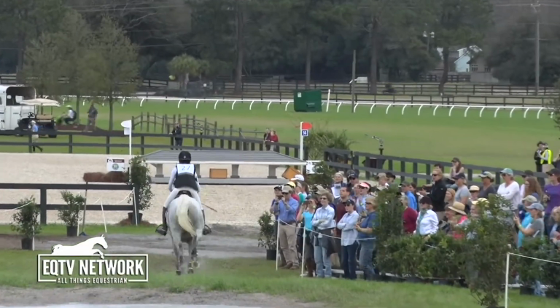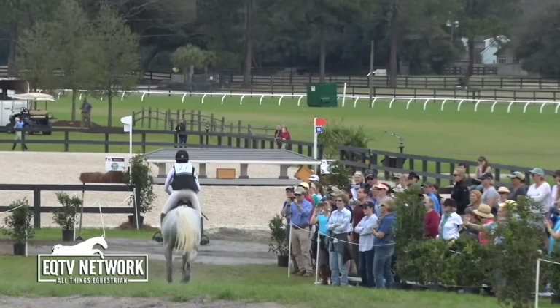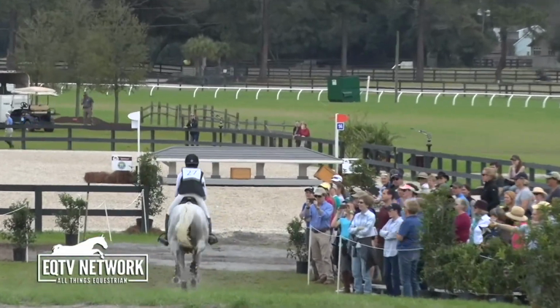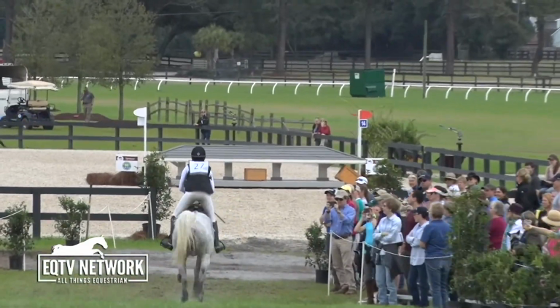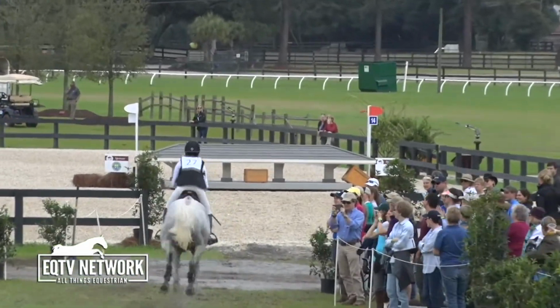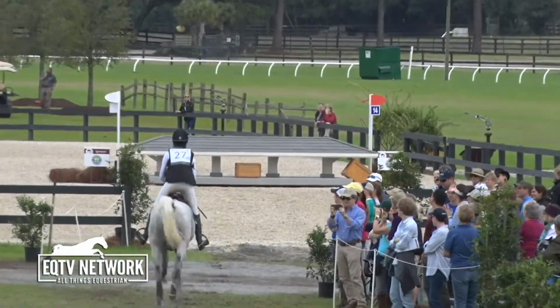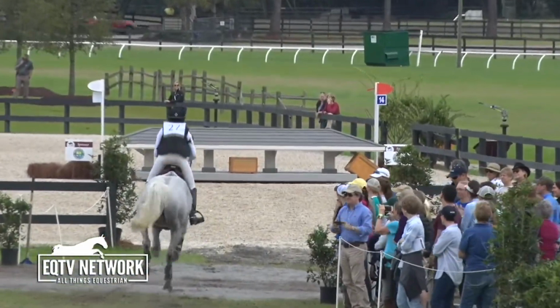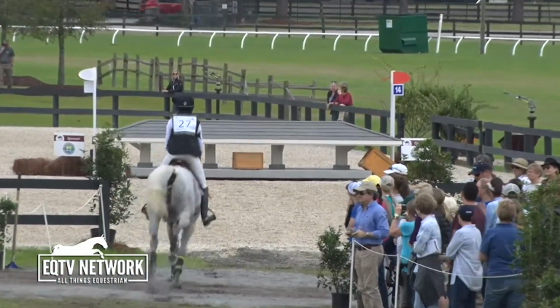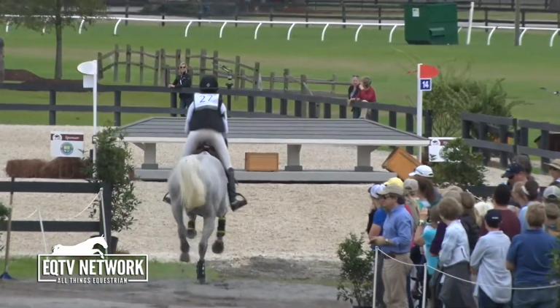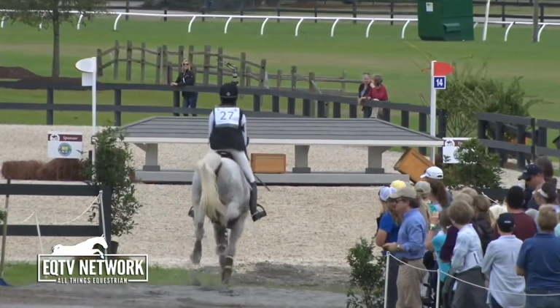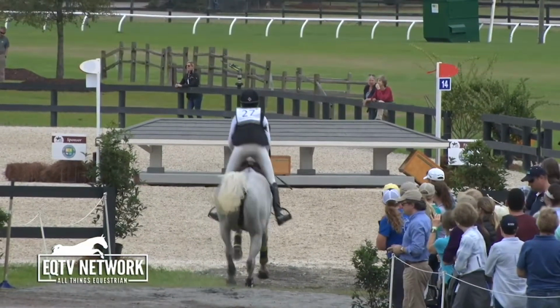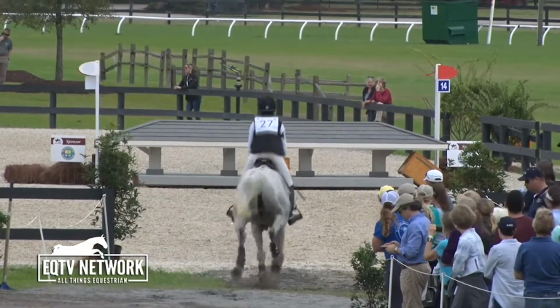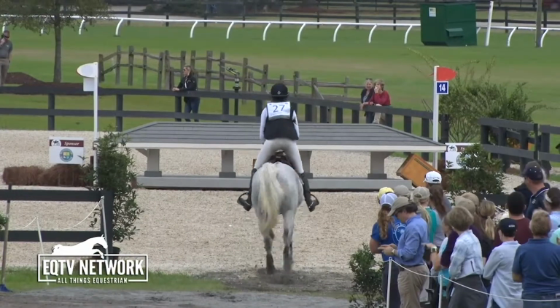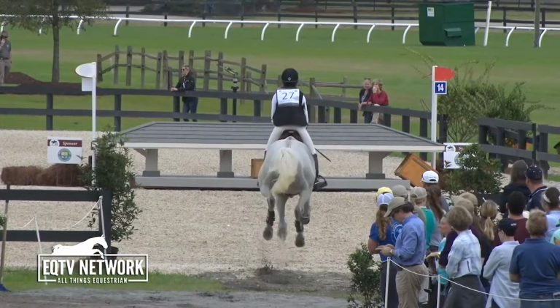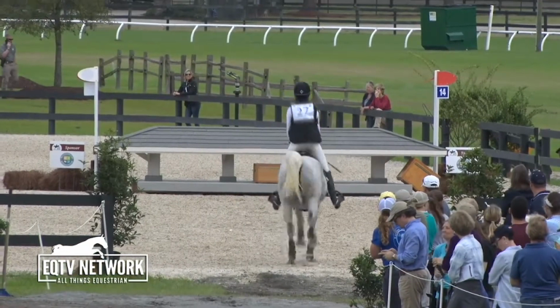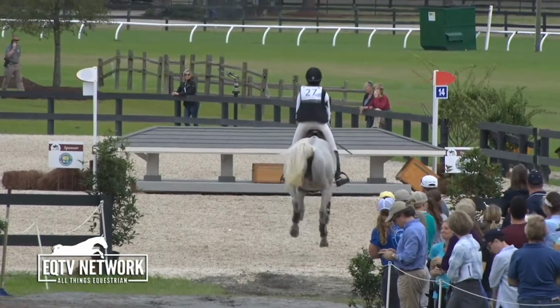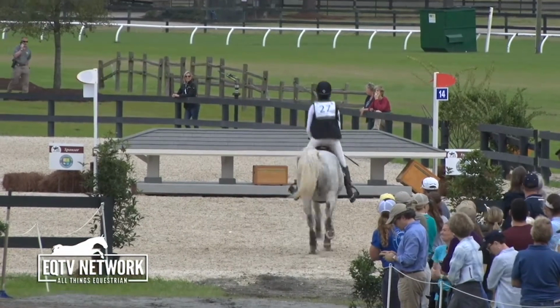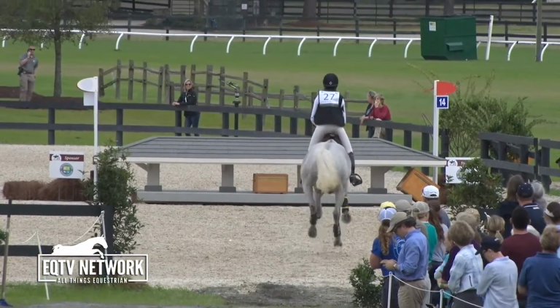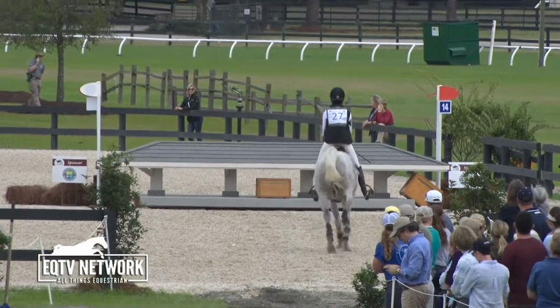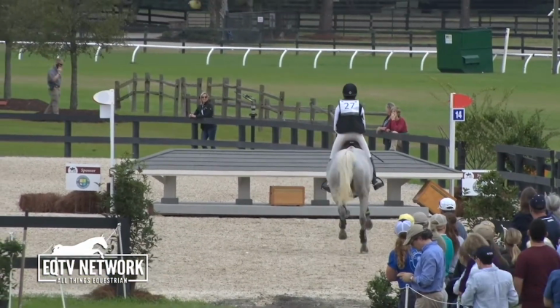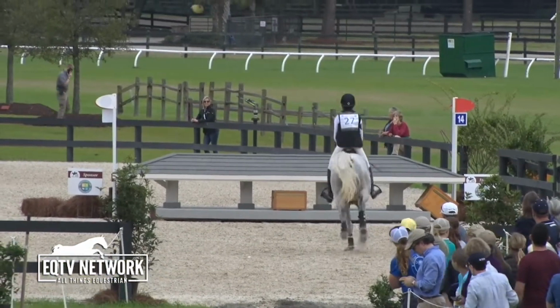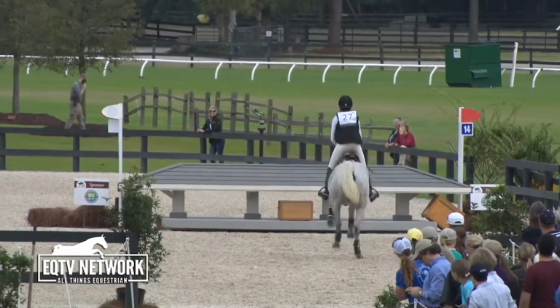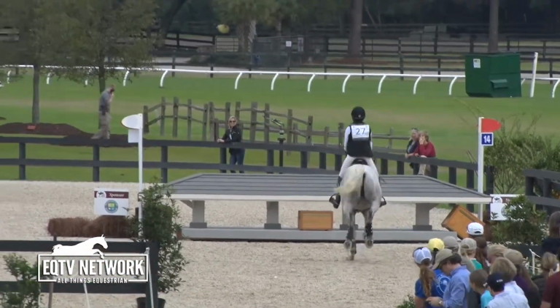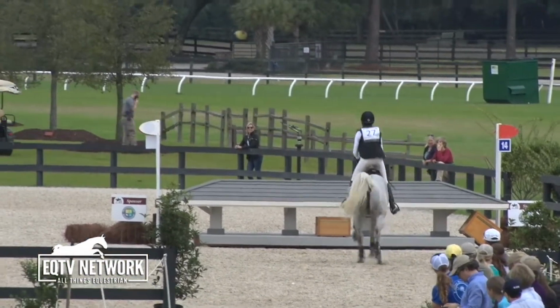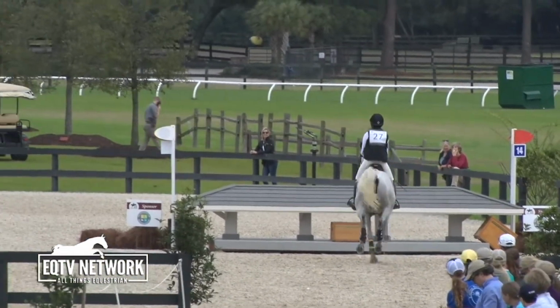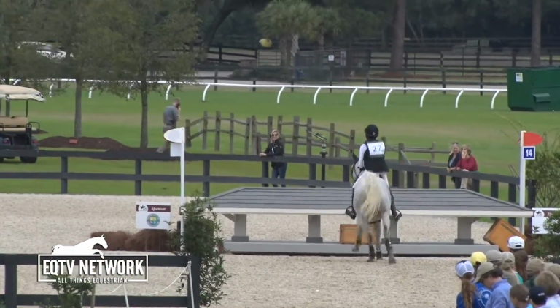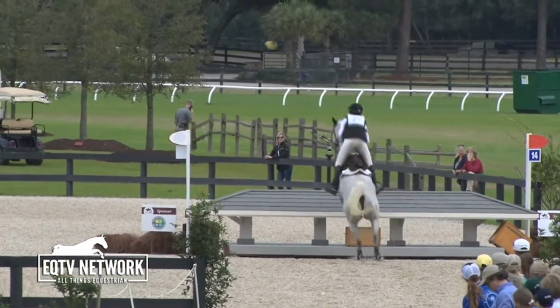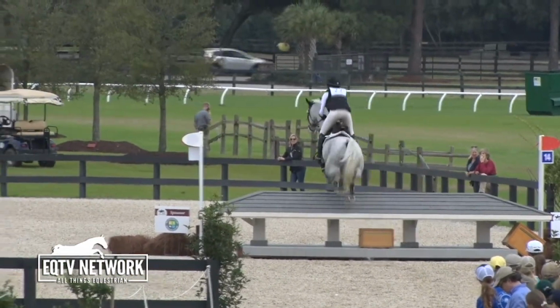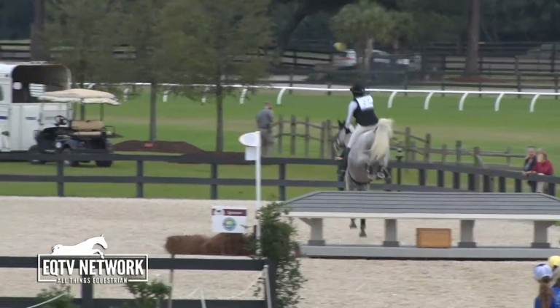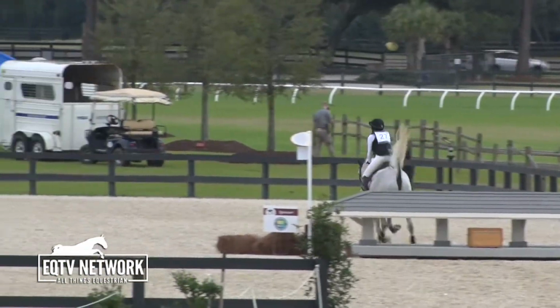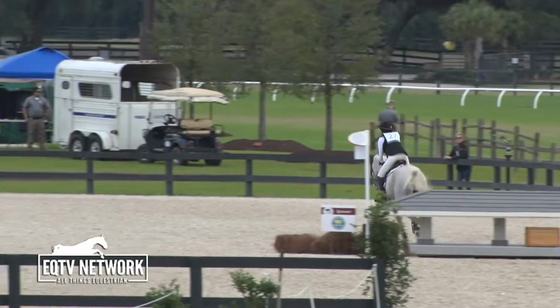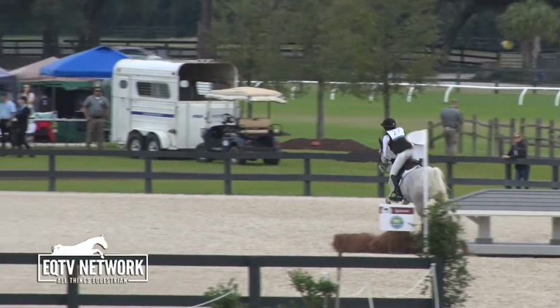Huge jump there and just smokes into that water. Beautiful shot there. Some of those spectators standing along the ropes — yeah, they are definitely feeling the excitement of cross-country firsthand.